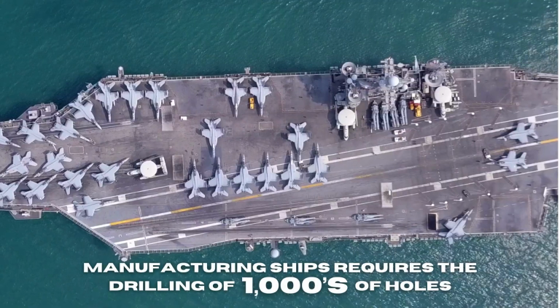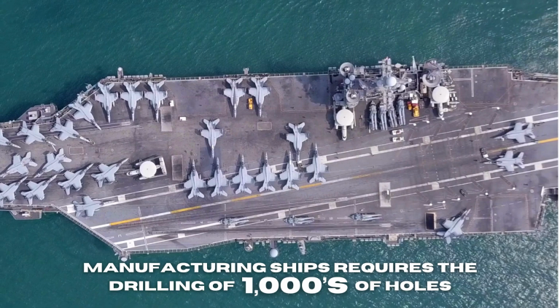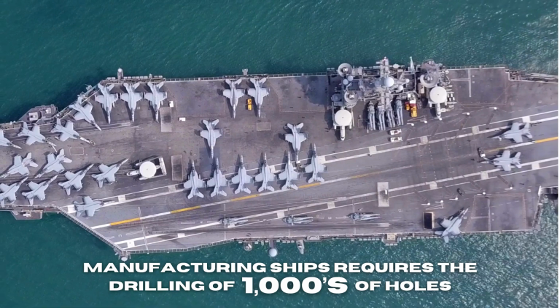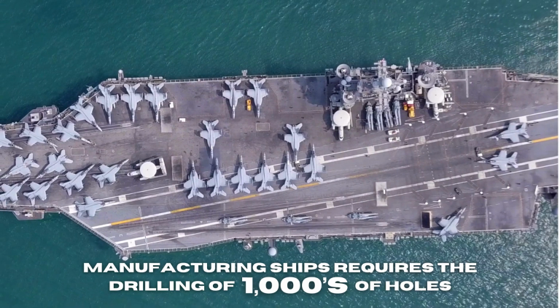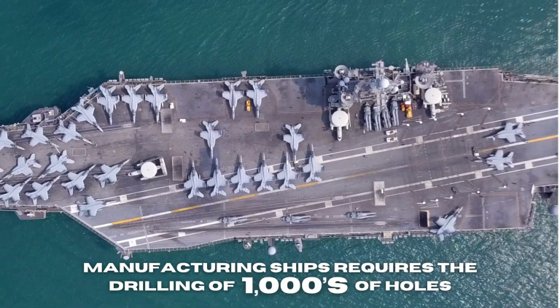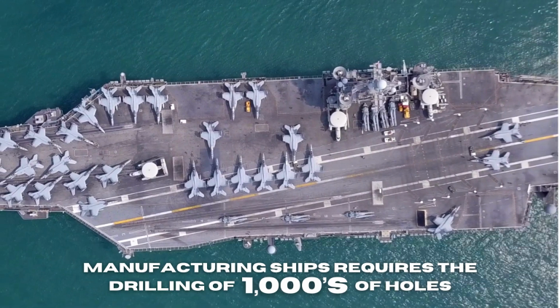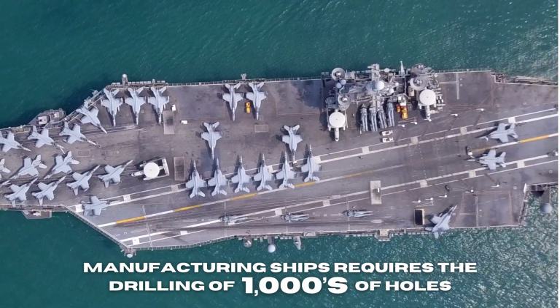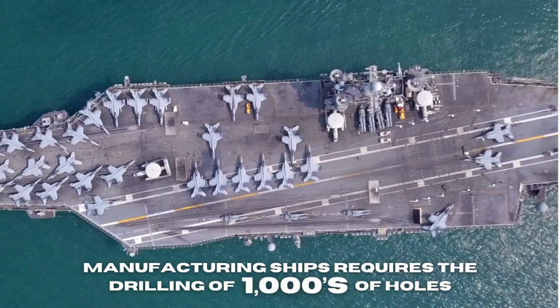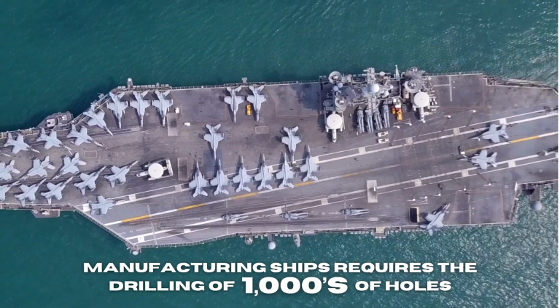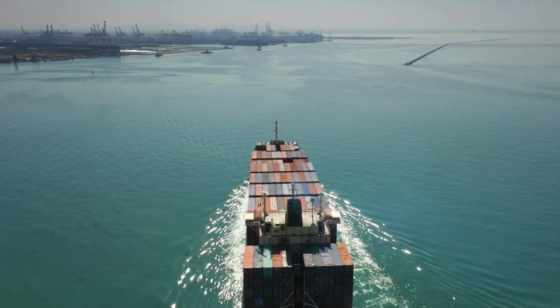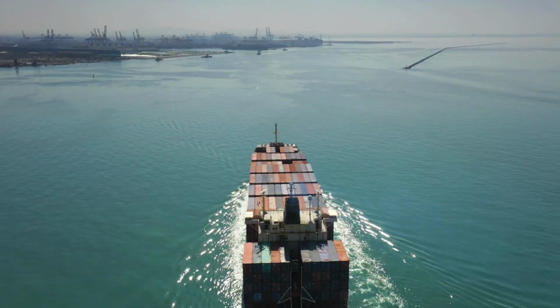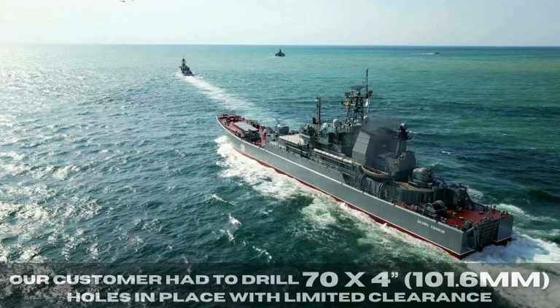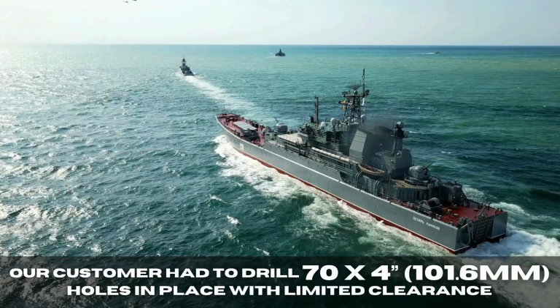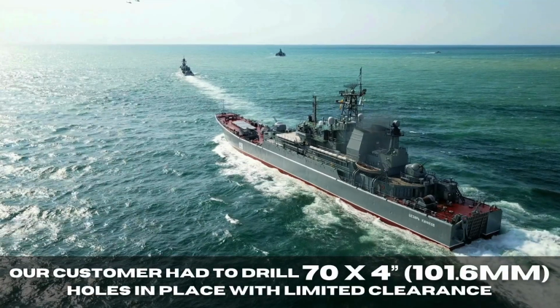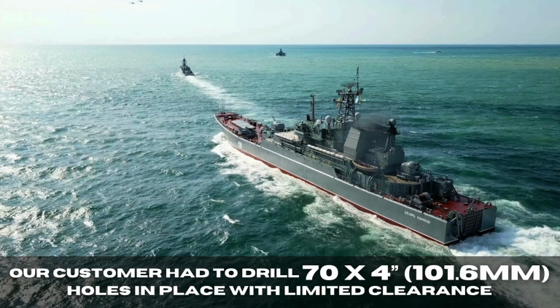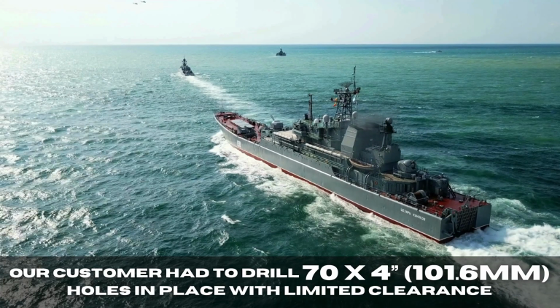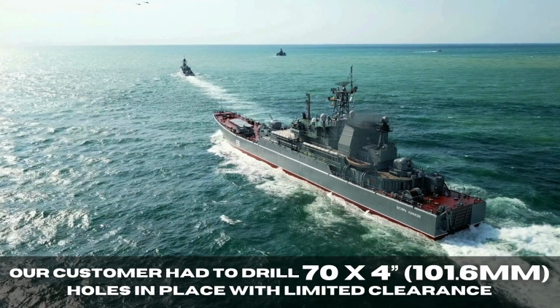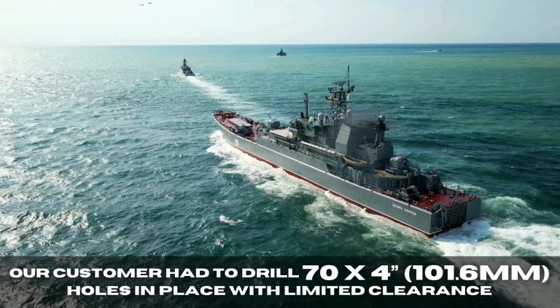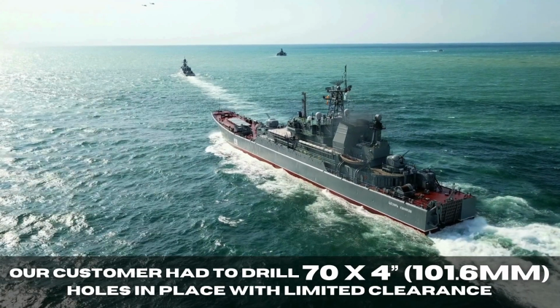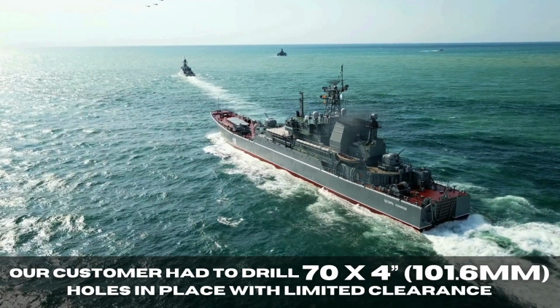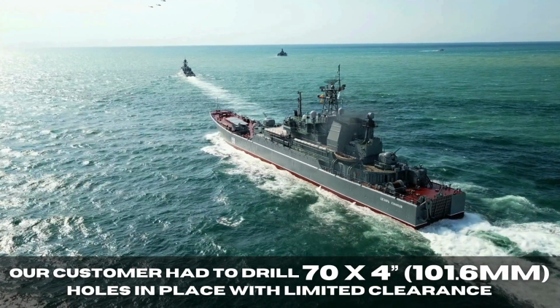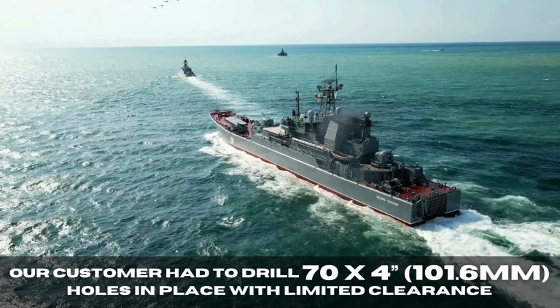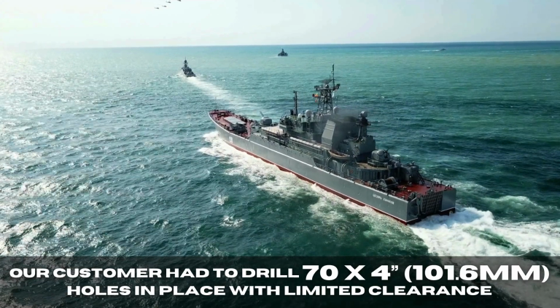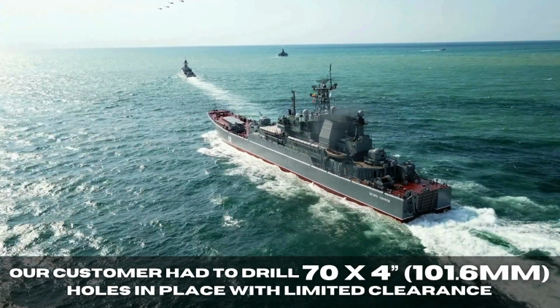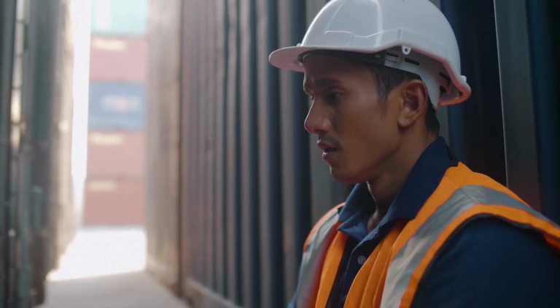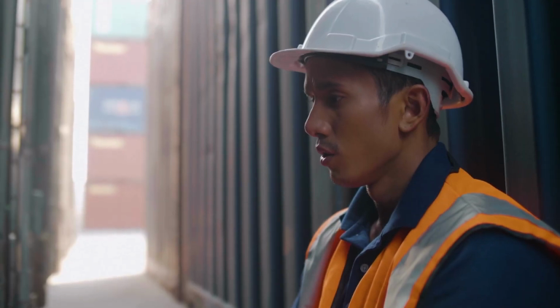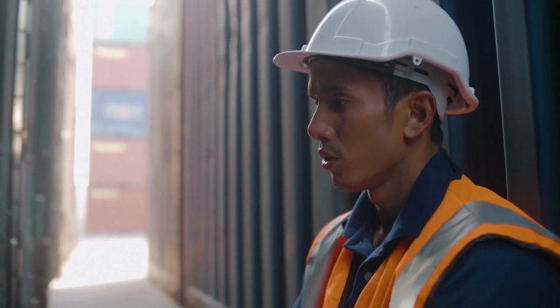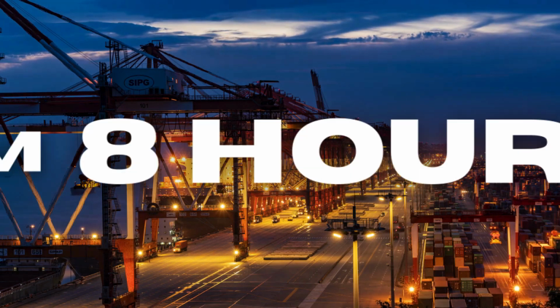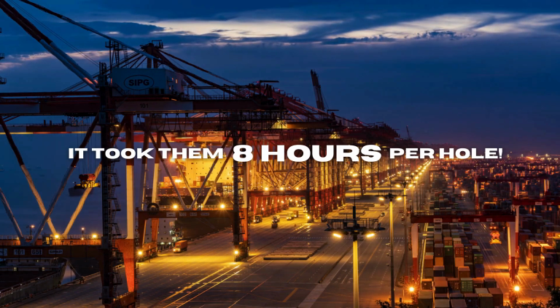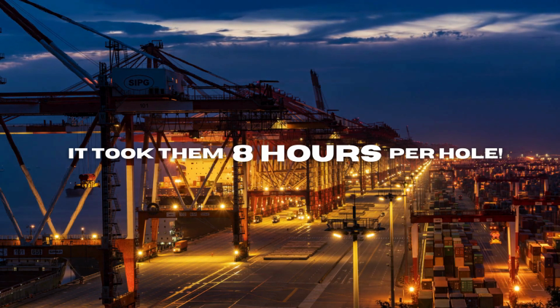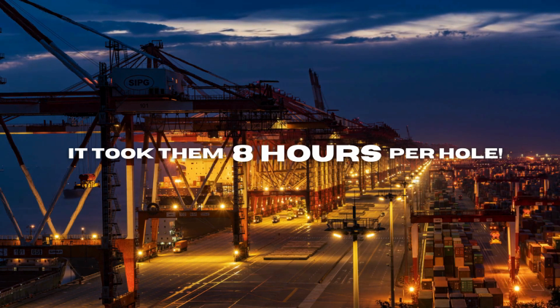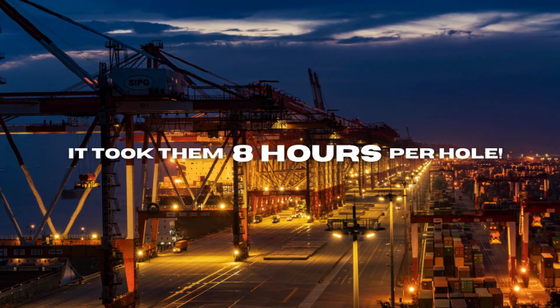Manufacturing ships requires the drilling of thousands of holes. Our customer had to drill 70 by 4-inch holes in place with limited clearance. It took them eight hours per hole.